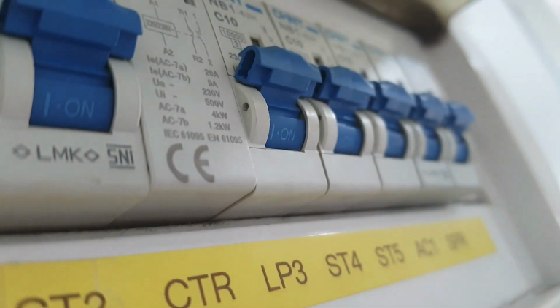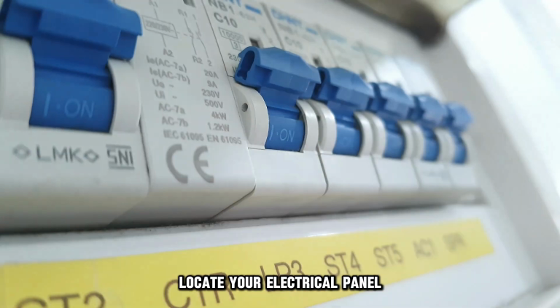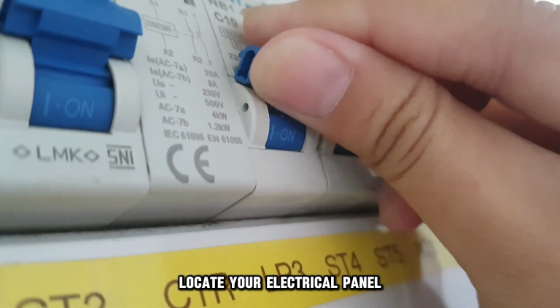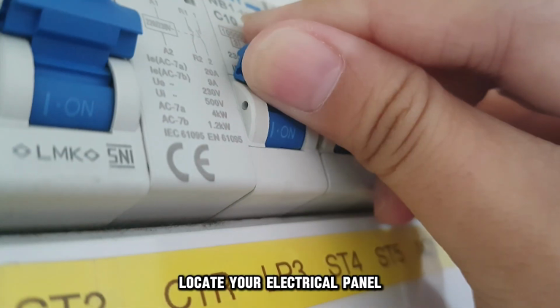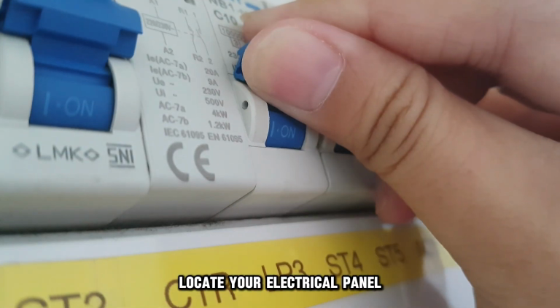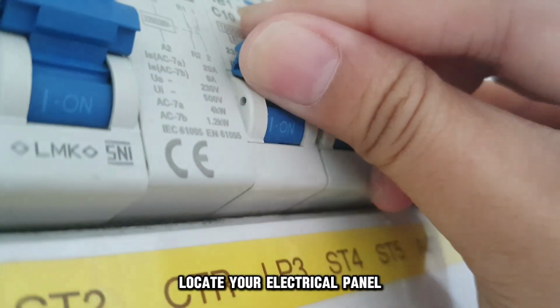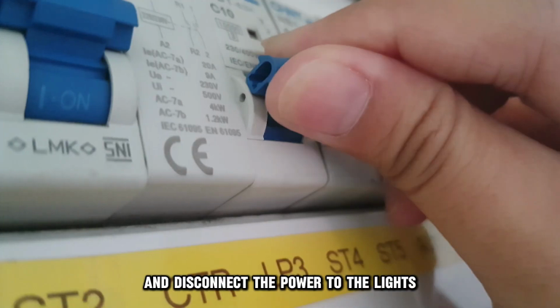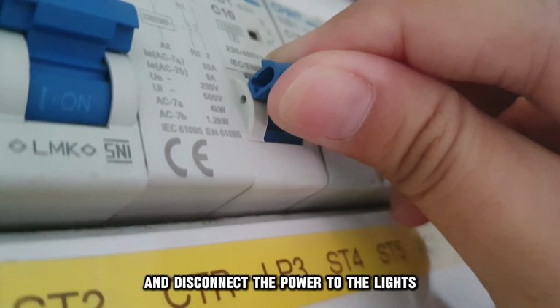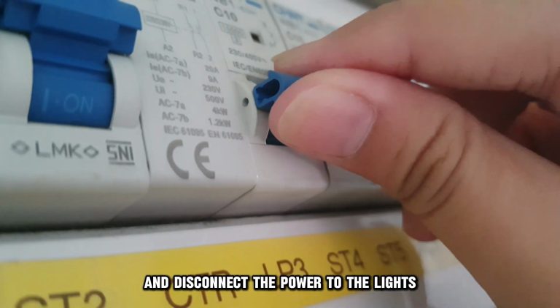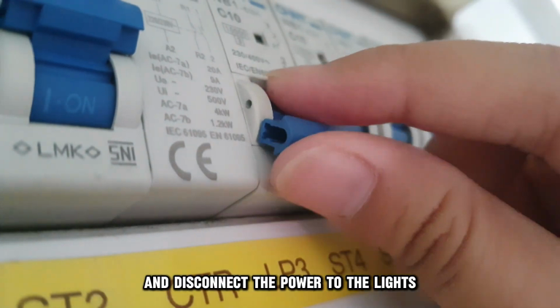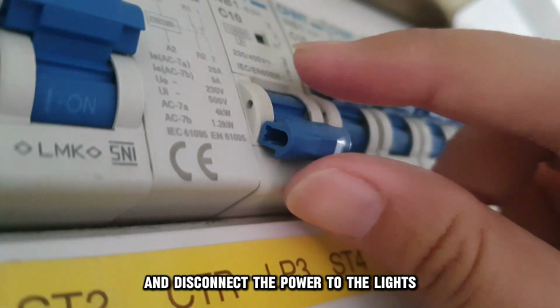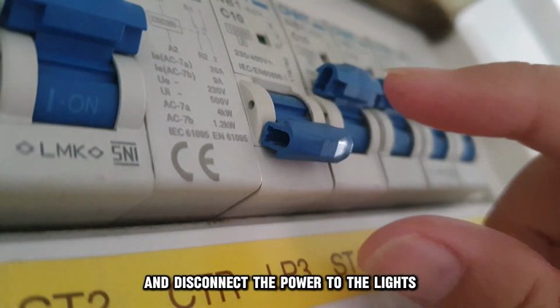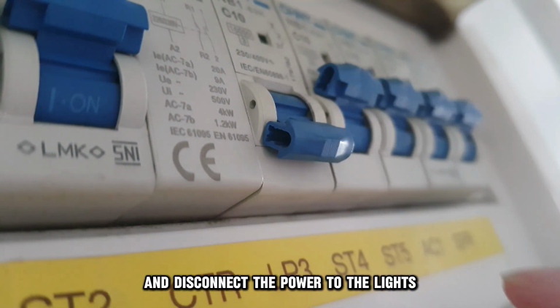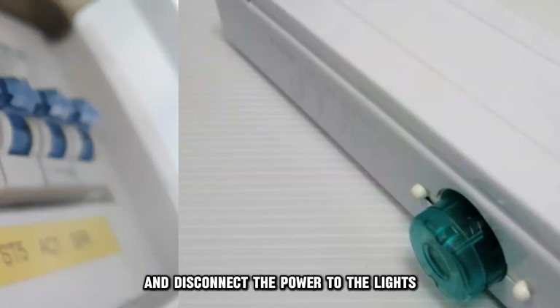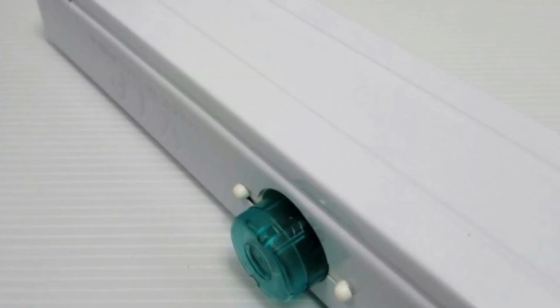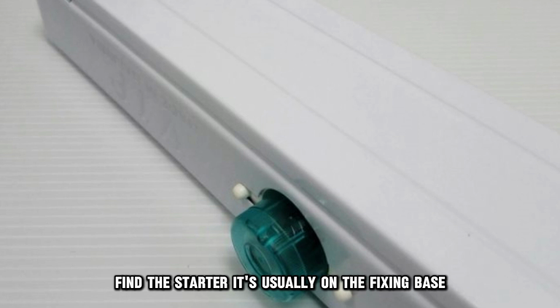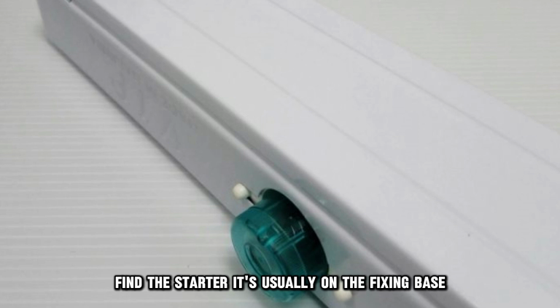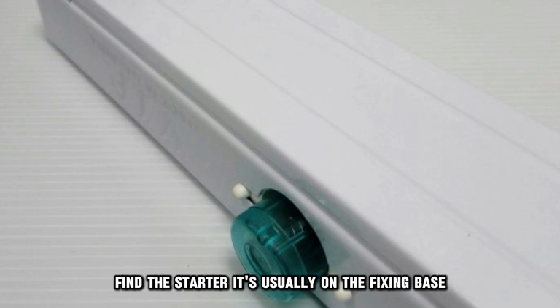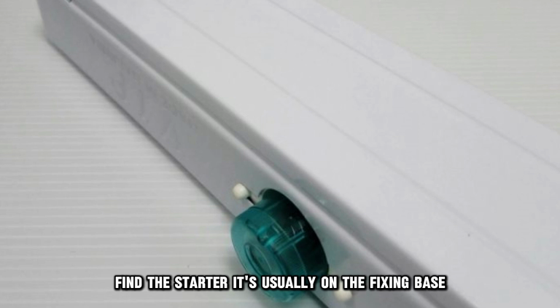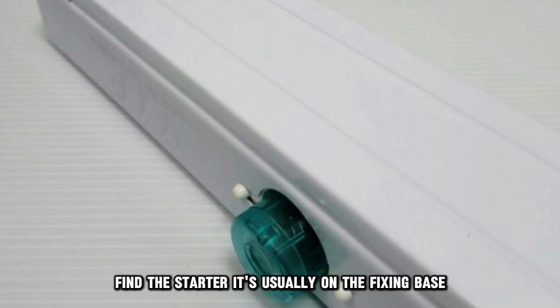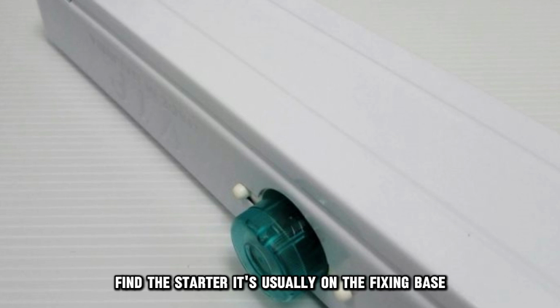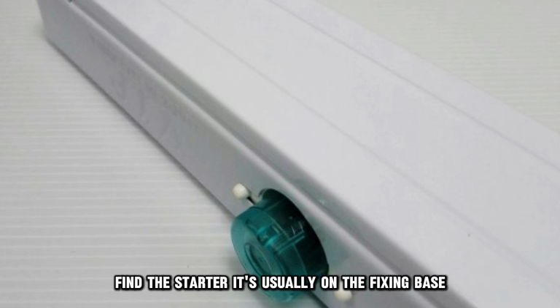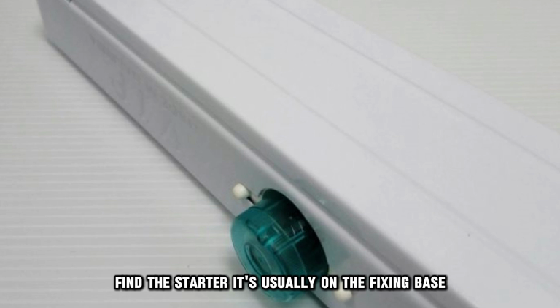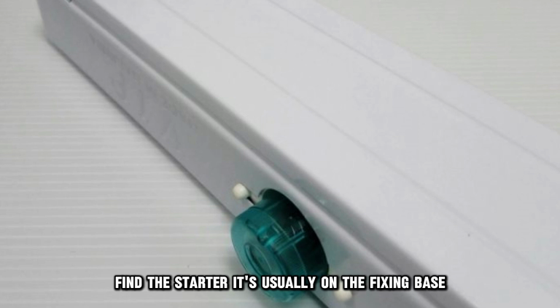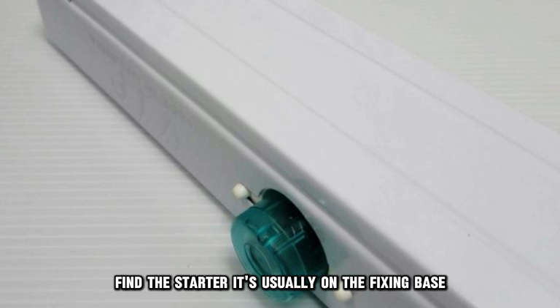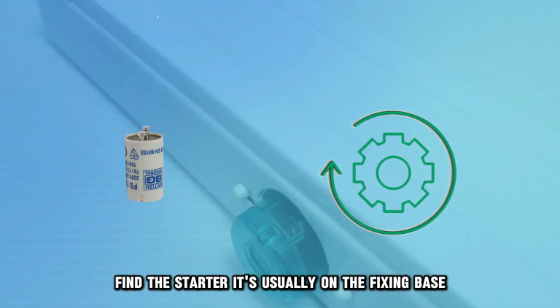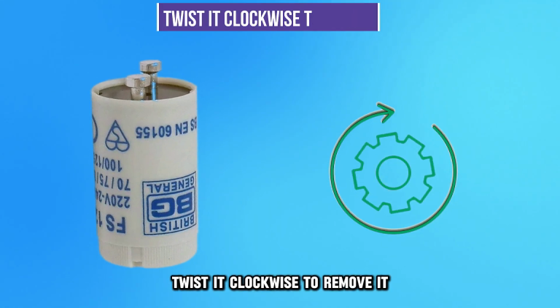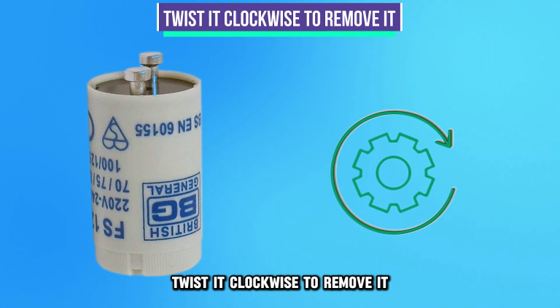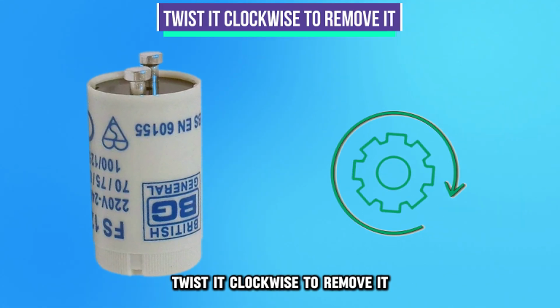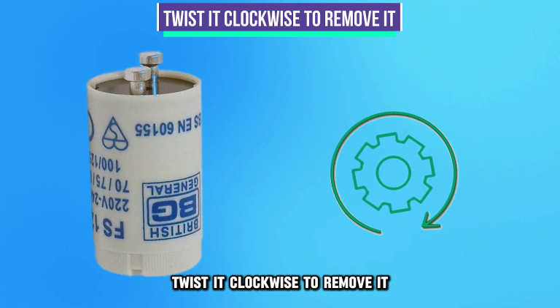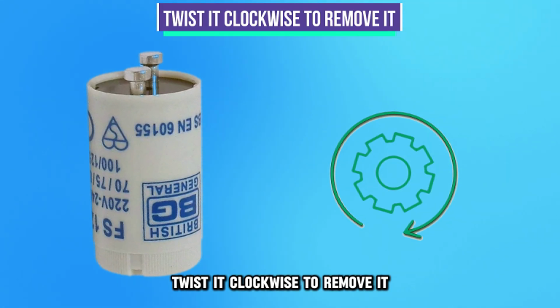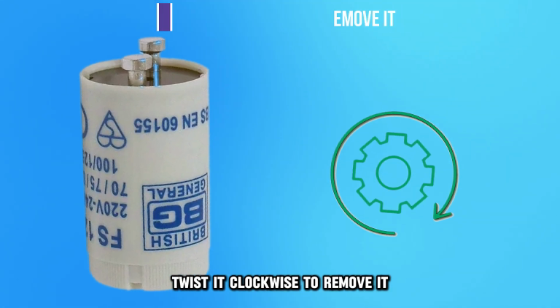Locate your electrical panel and disconnect the power to the lights. Find the starter — it's usually on the fixing base. Twist it clockwise to remove it.